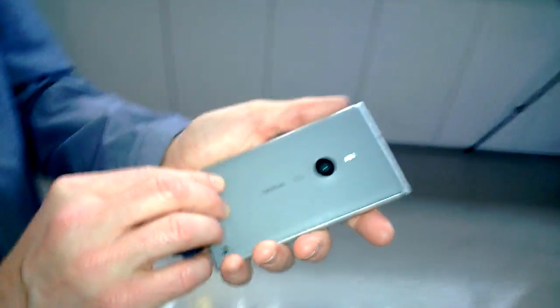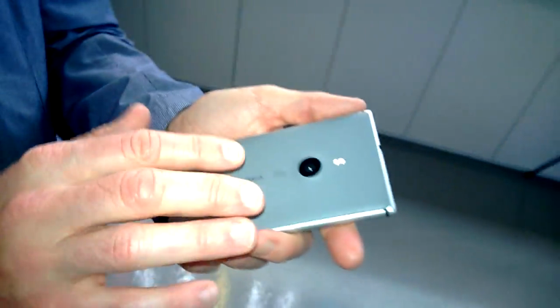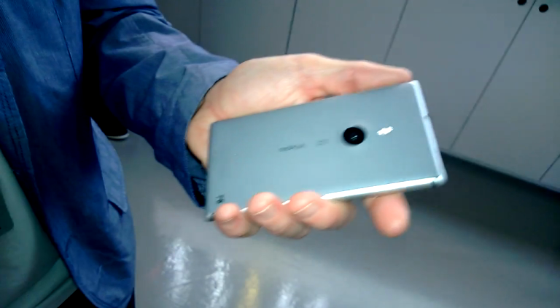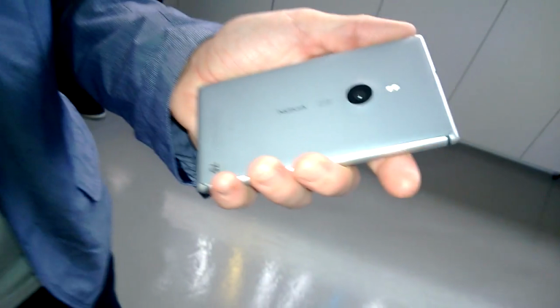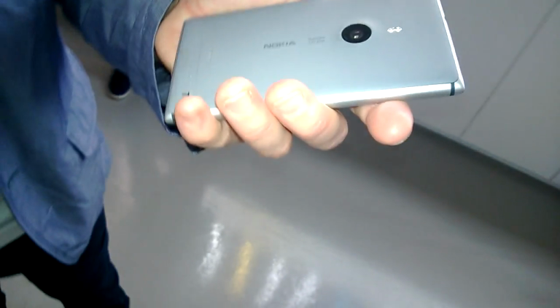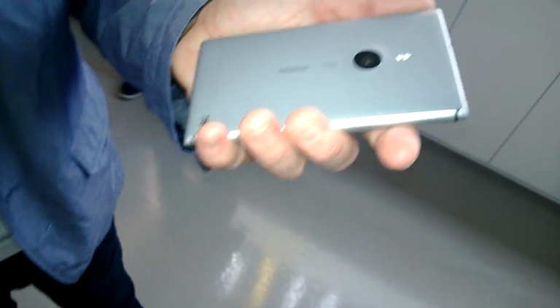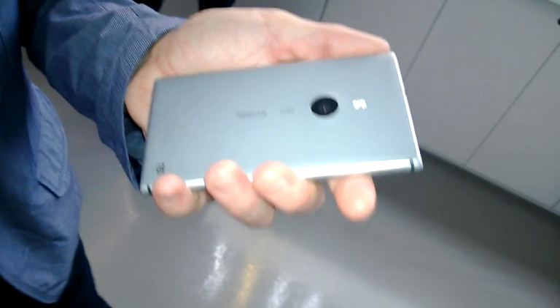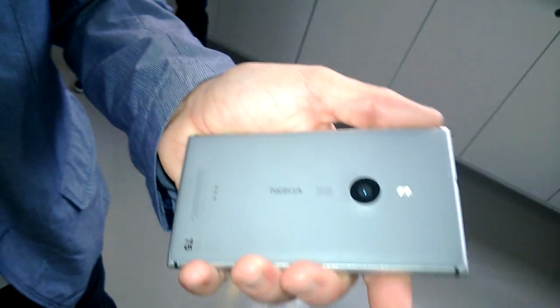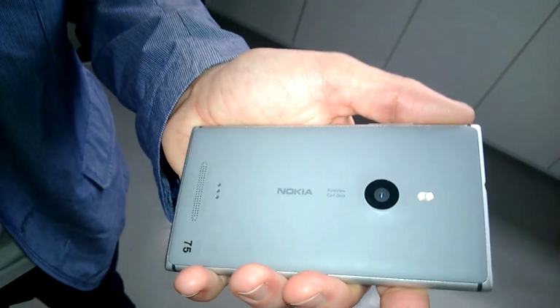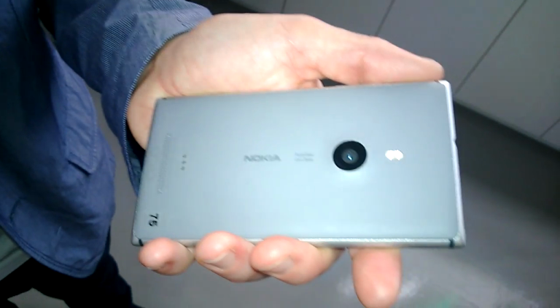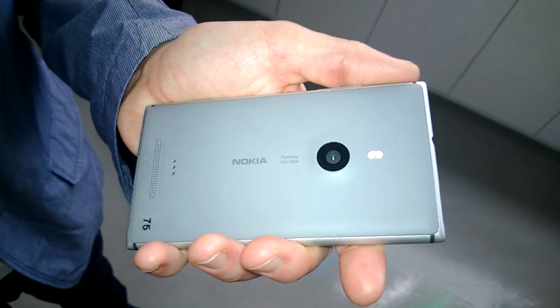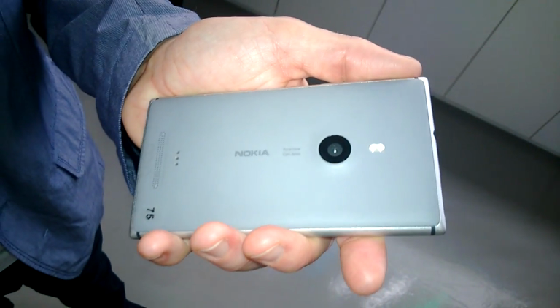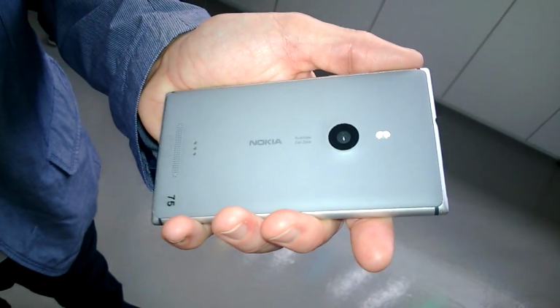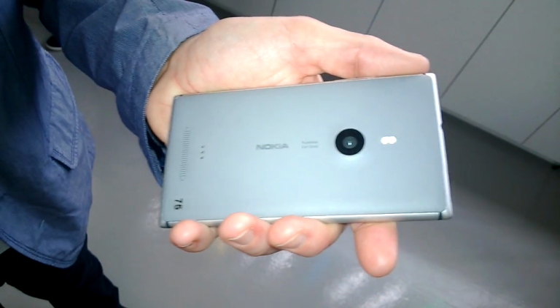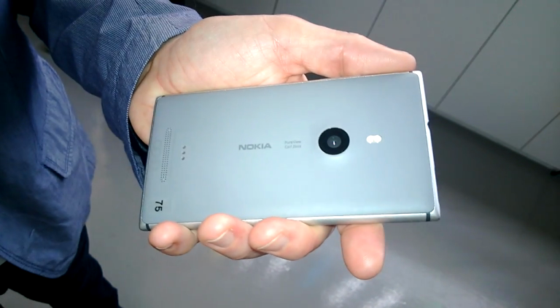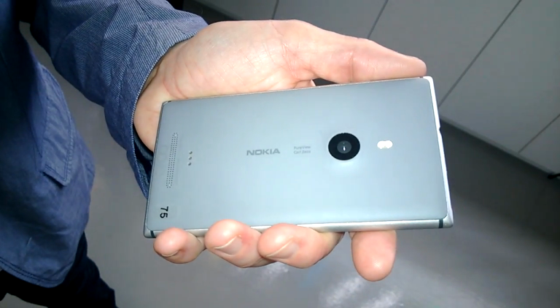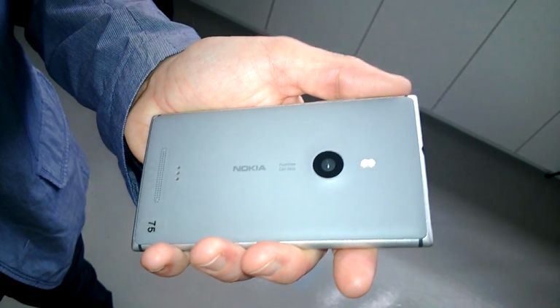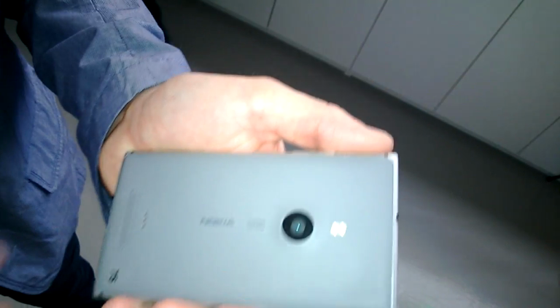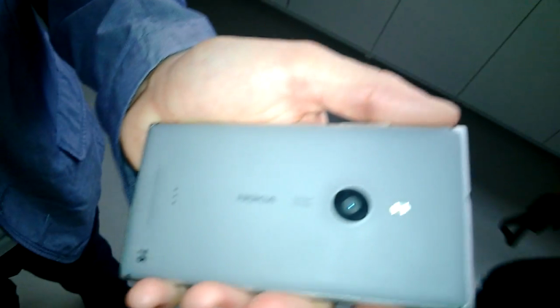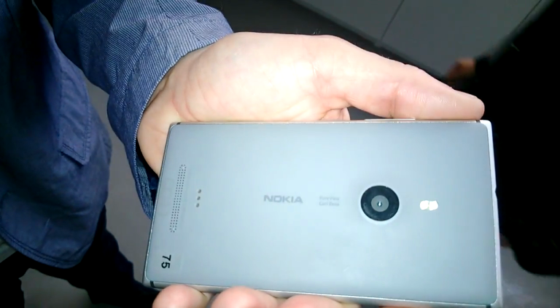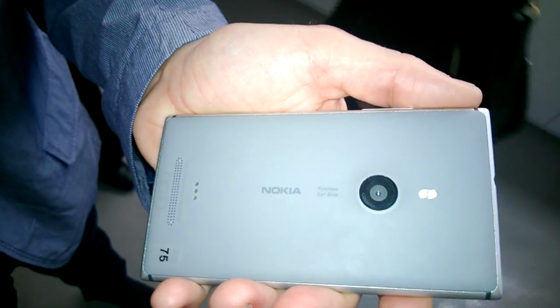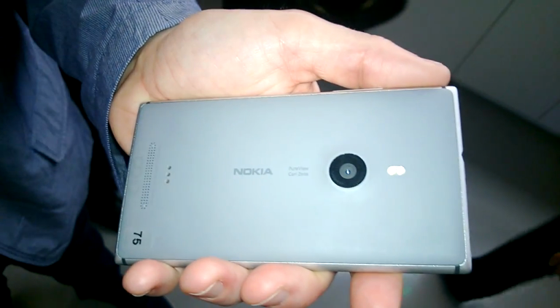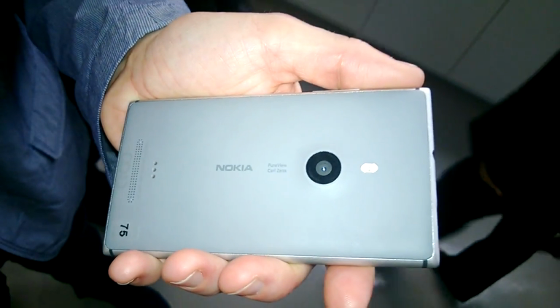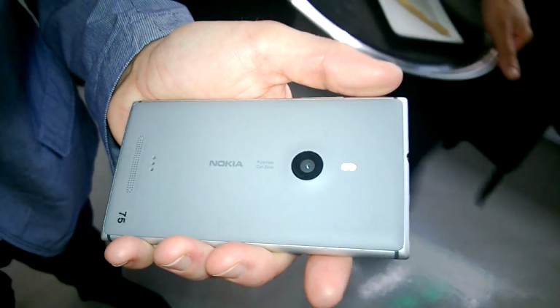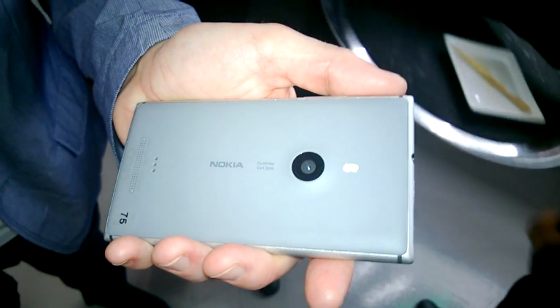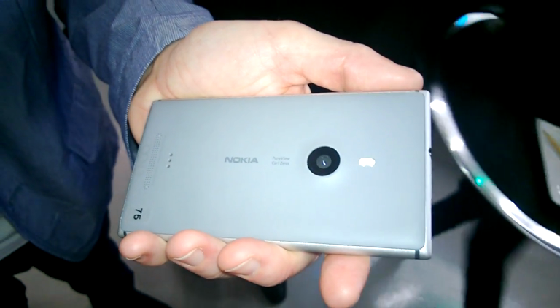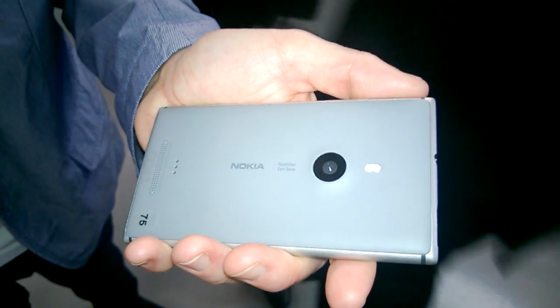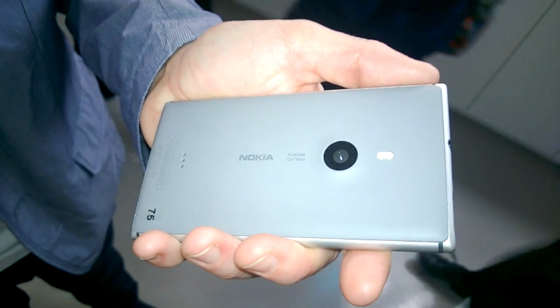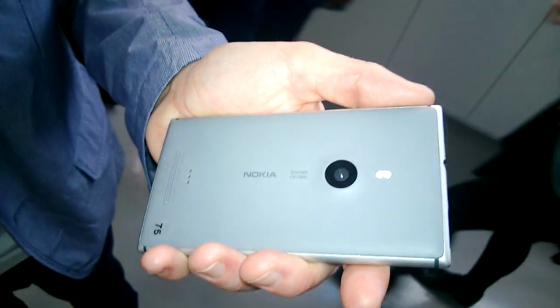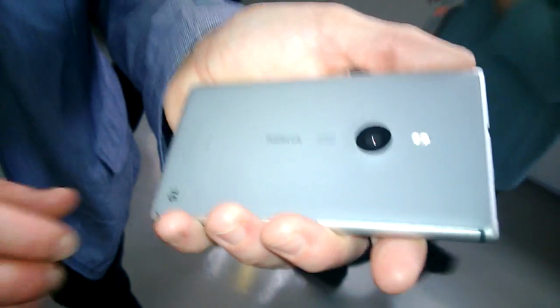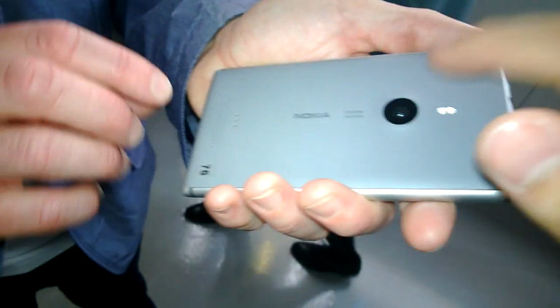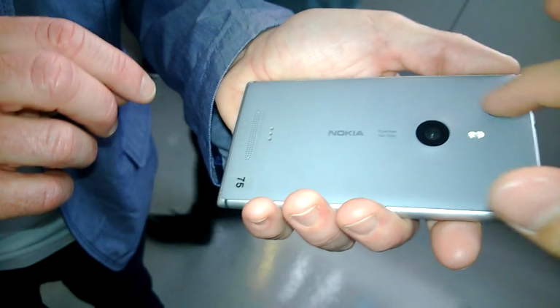We've introduced a sixth lens into the camera, so now we have six lenses within Carl Zeiss optics, with a gorilla glass lens to protect it and a dual LED flash on there.